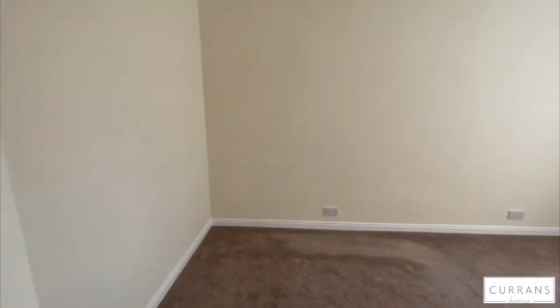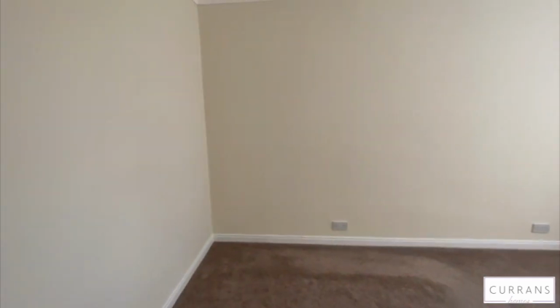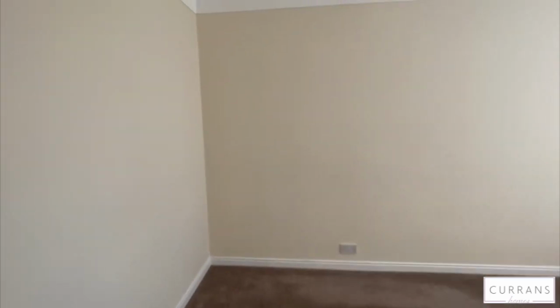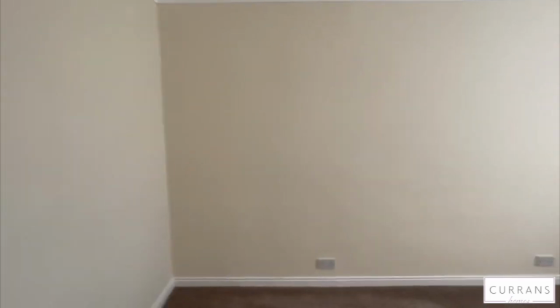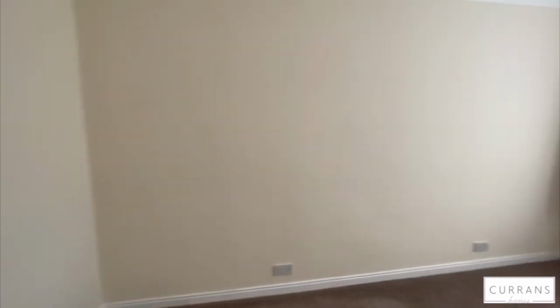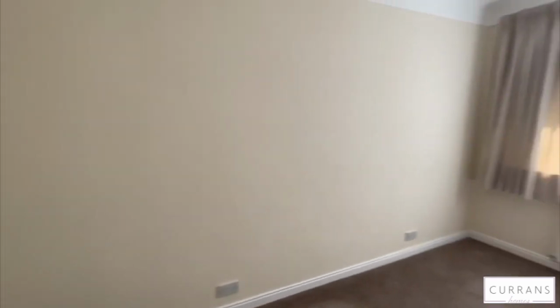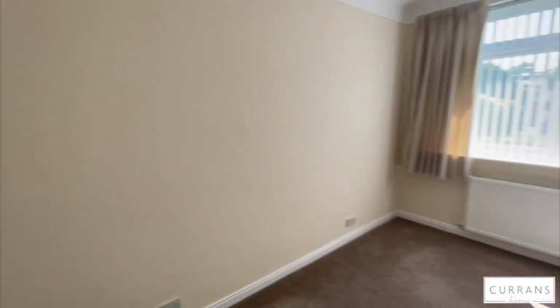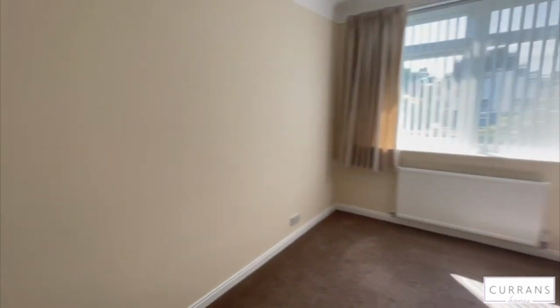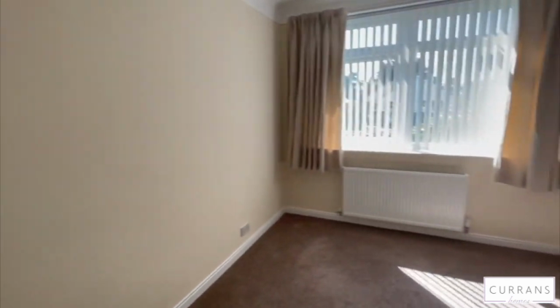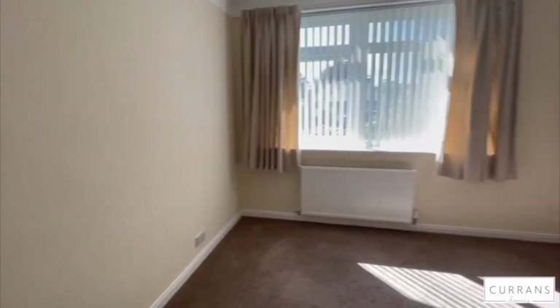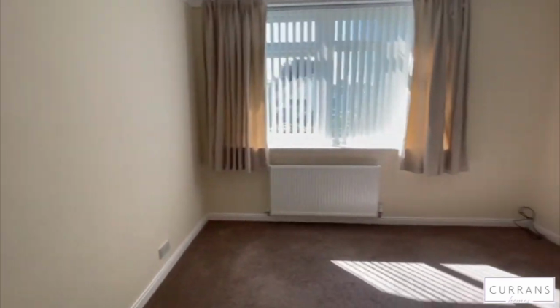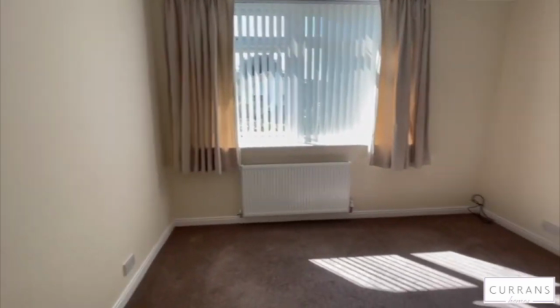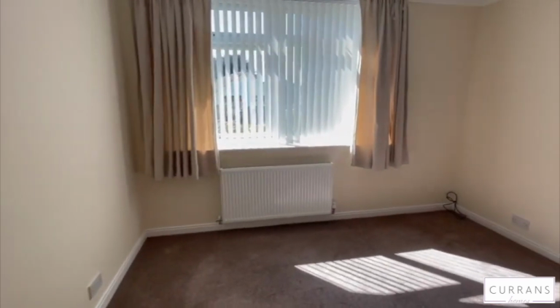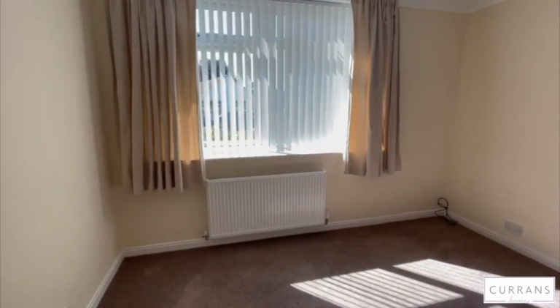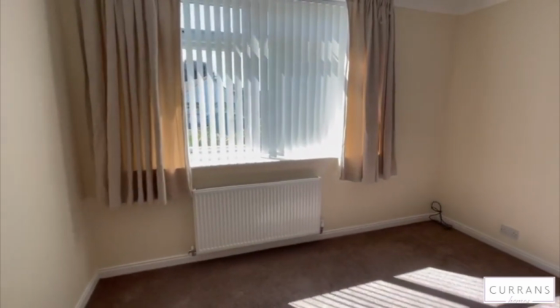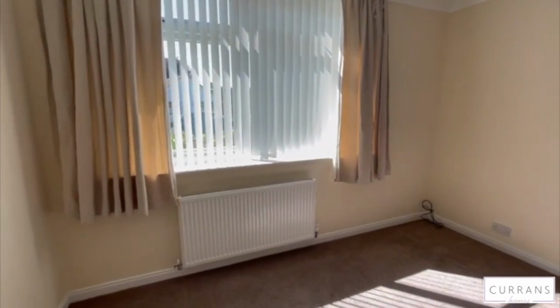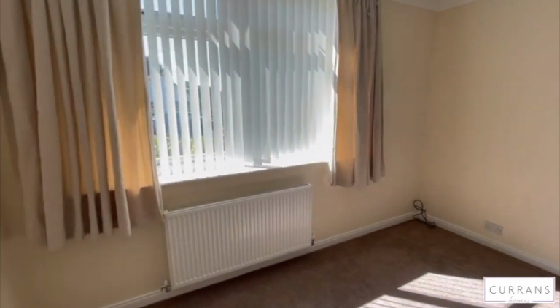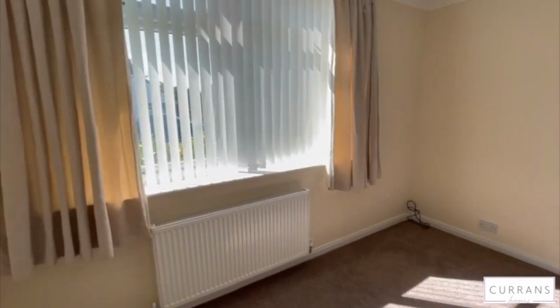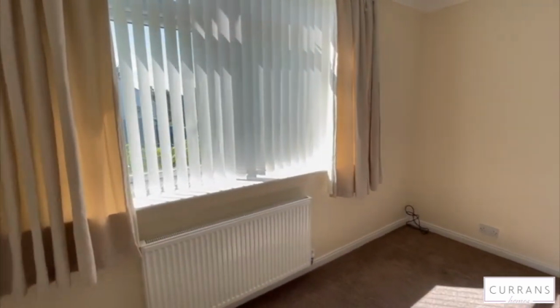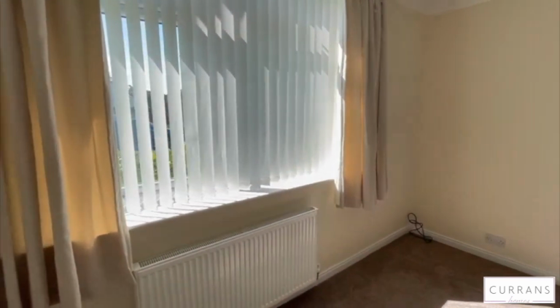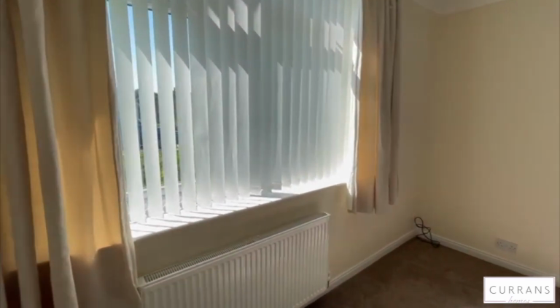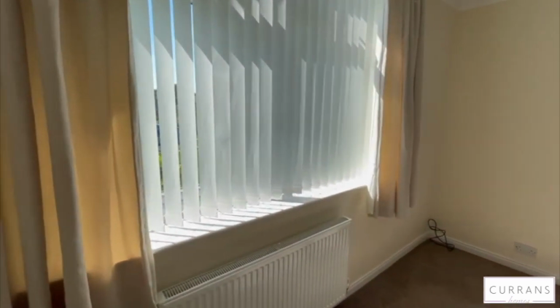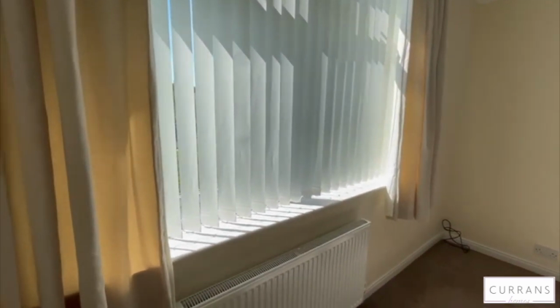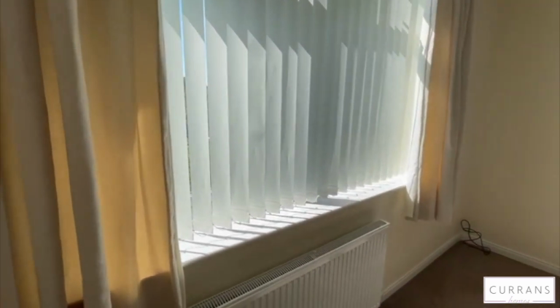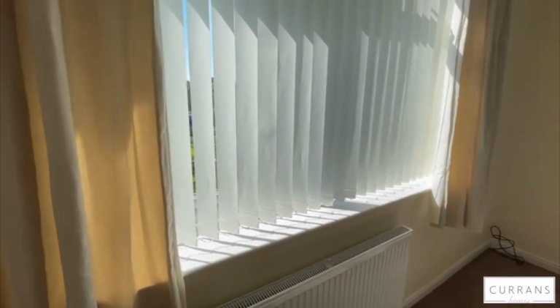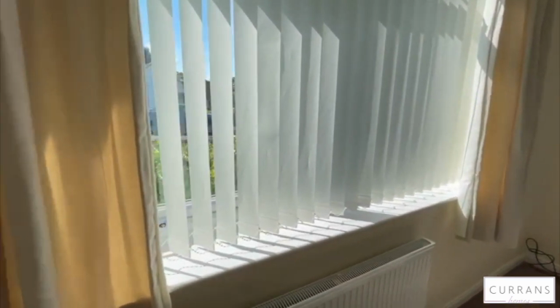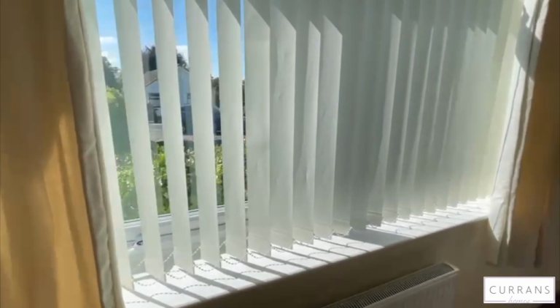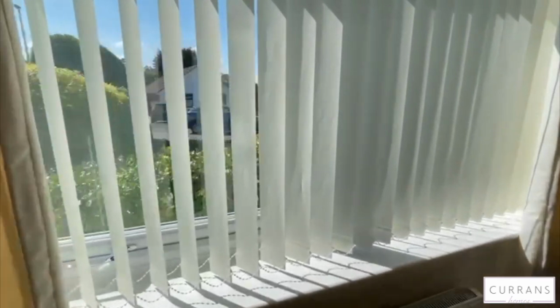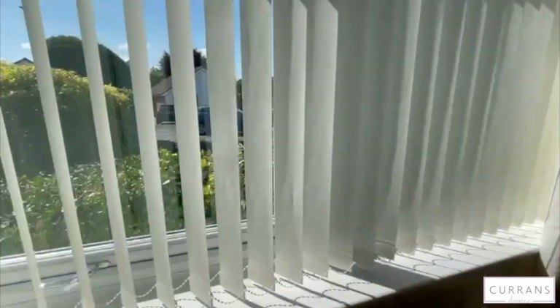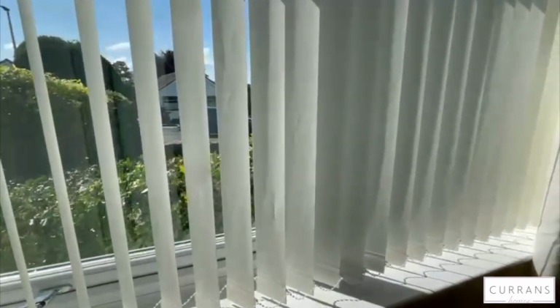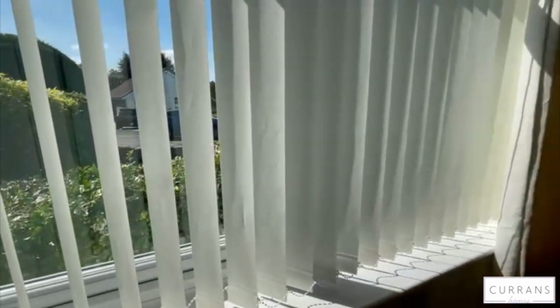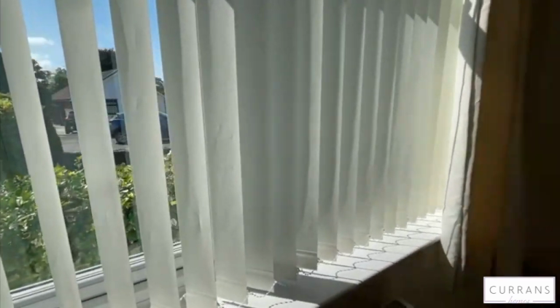To the front of the property is the master bedroom, again with plenty of space for a large bed and storage, looking out onto the front of the property.